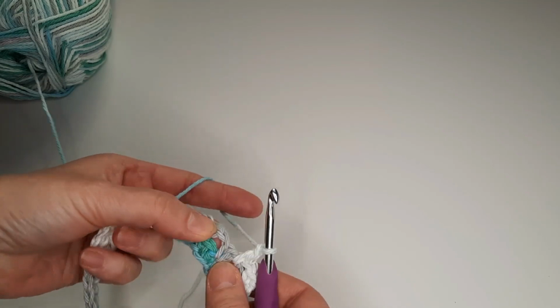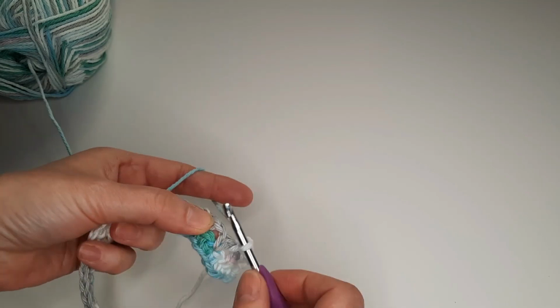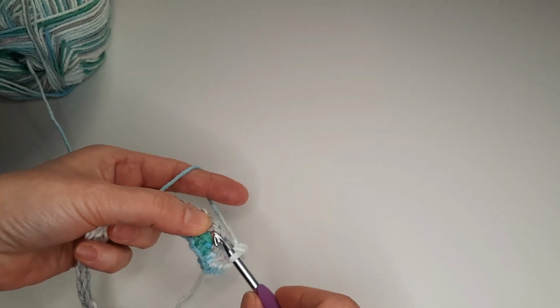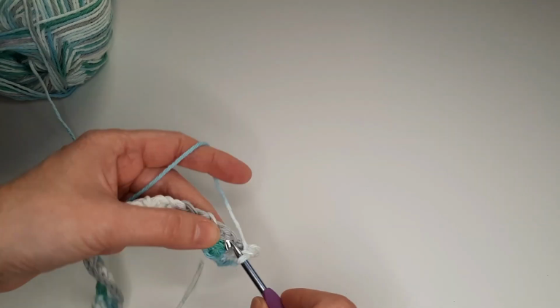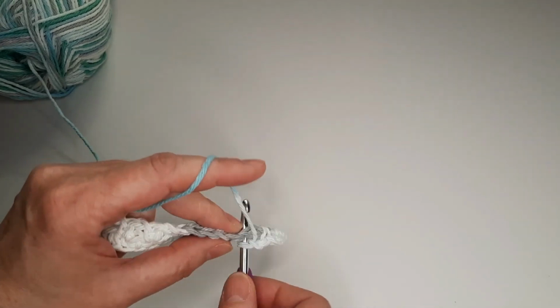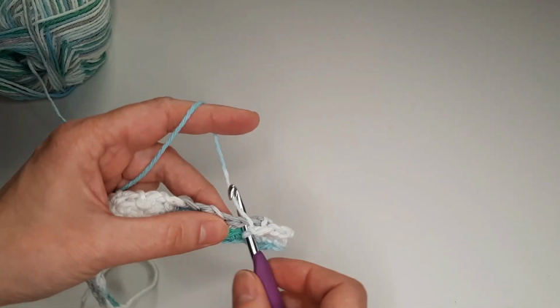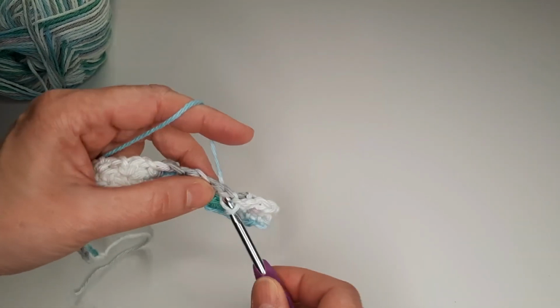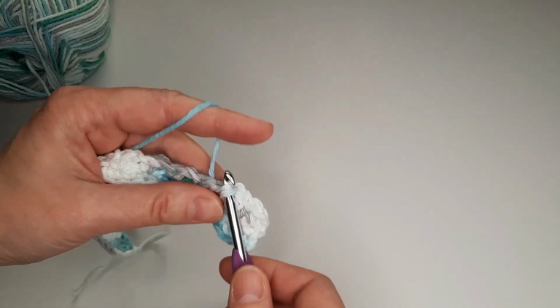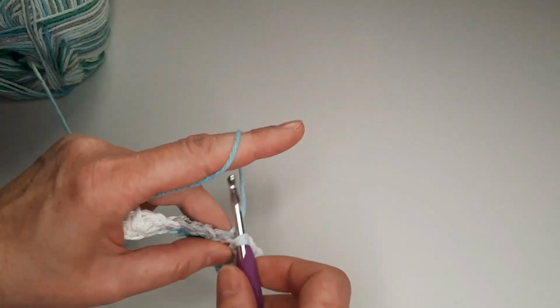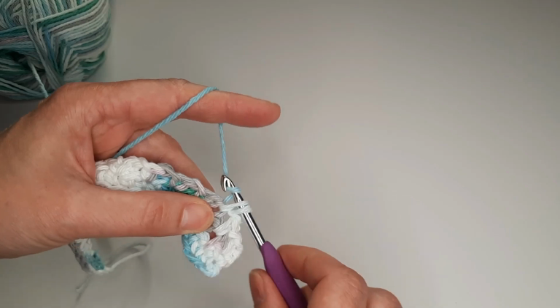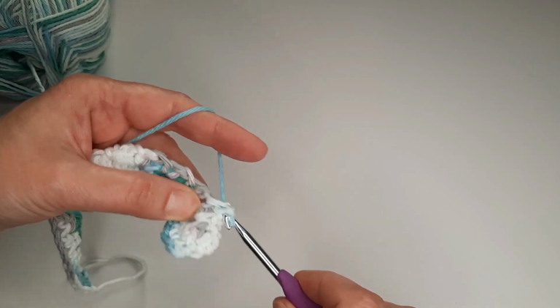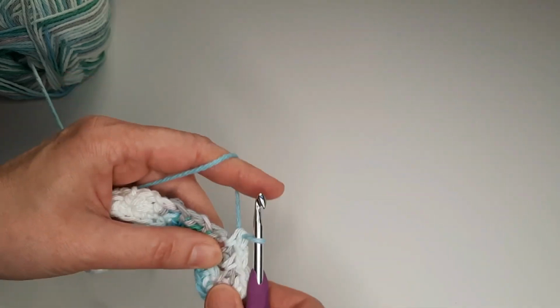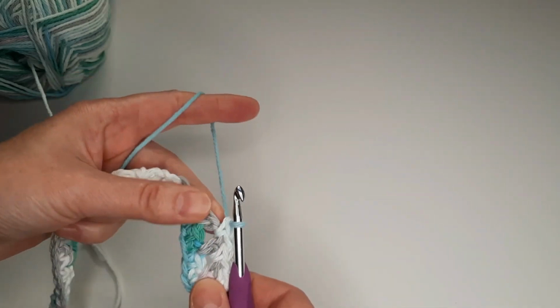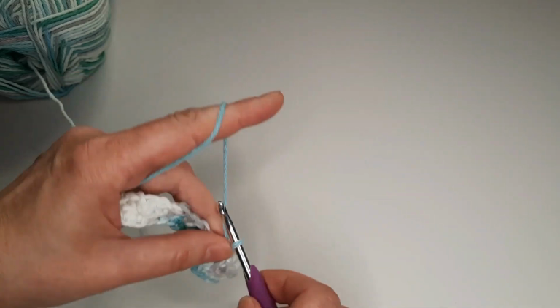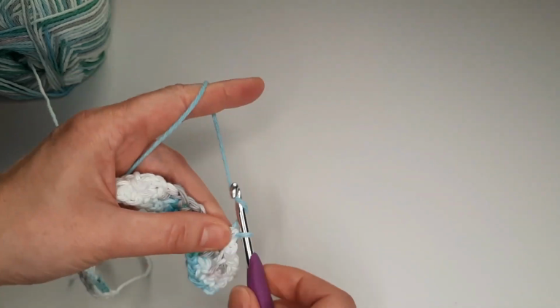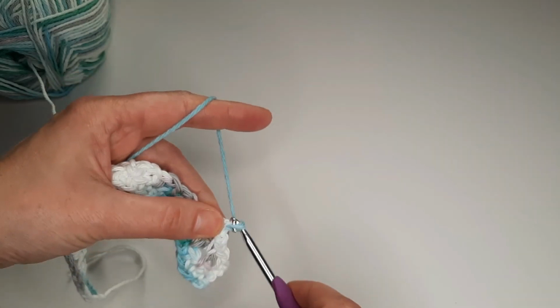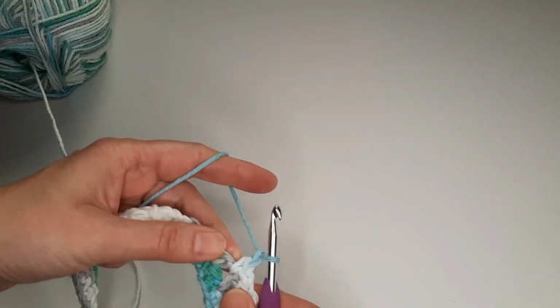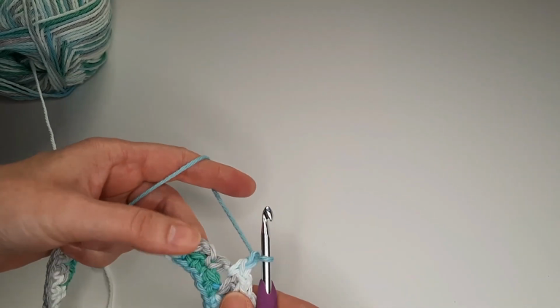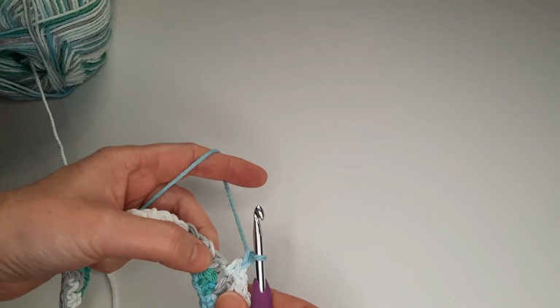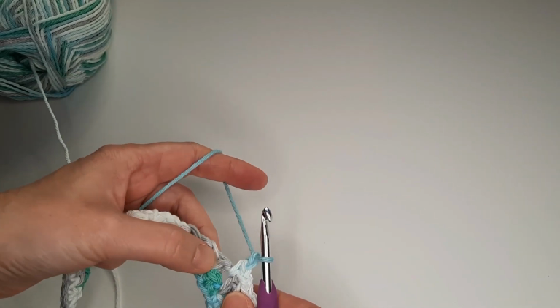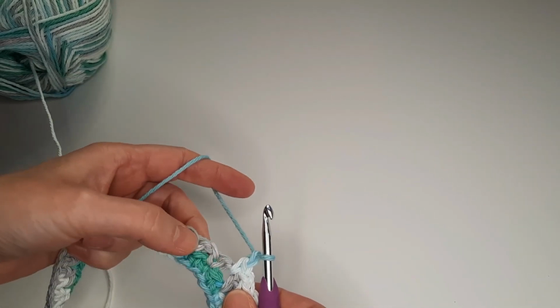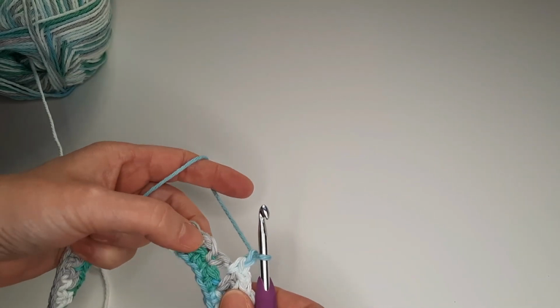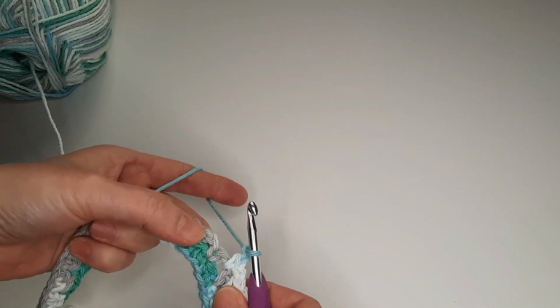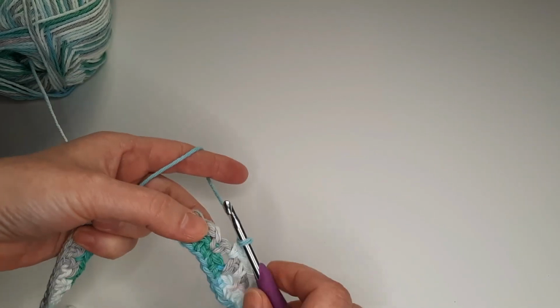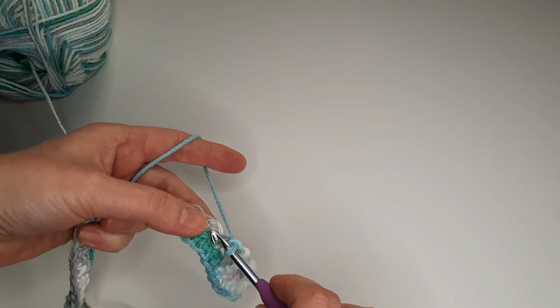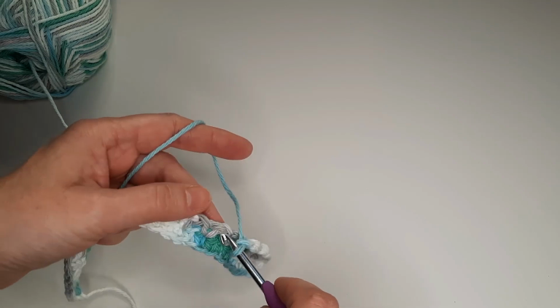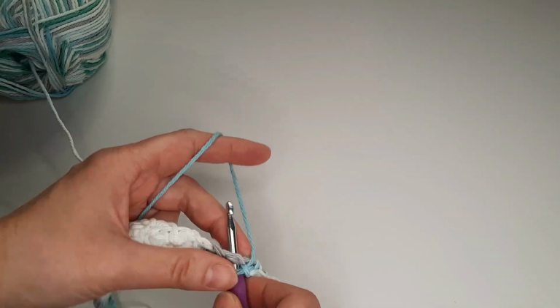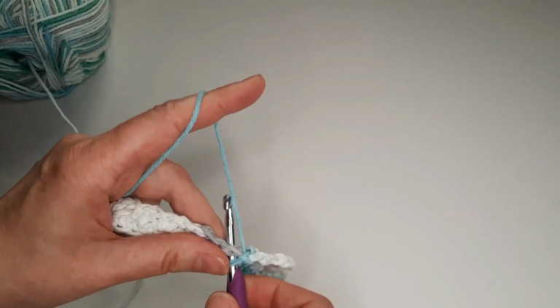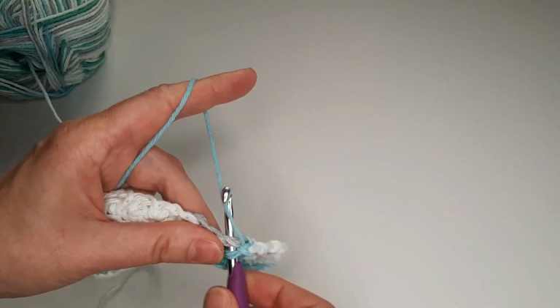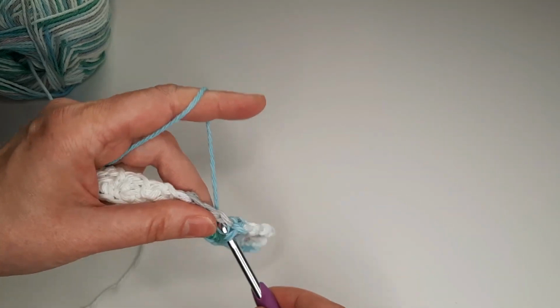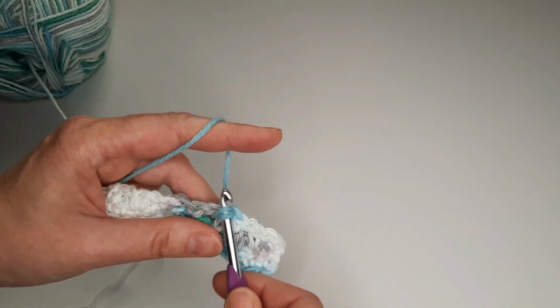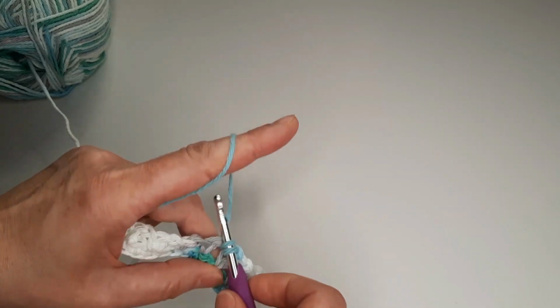Single crochet in the last stitch. Chain 1, skip, and single crochet in the last stitch.